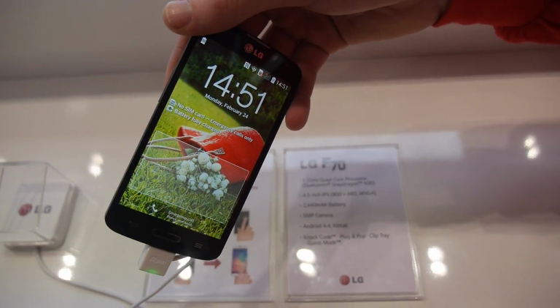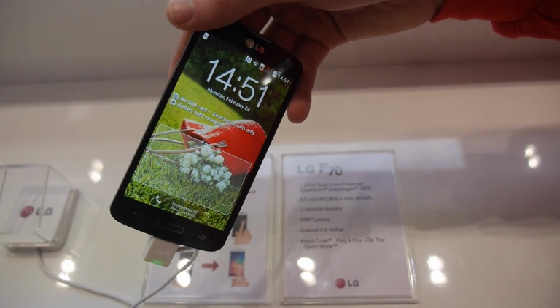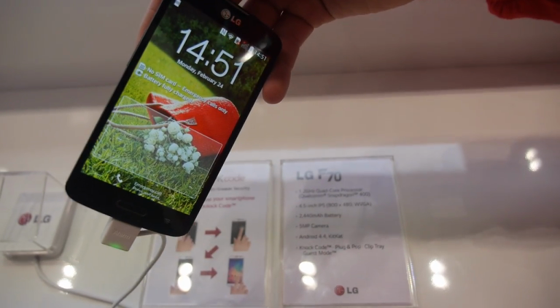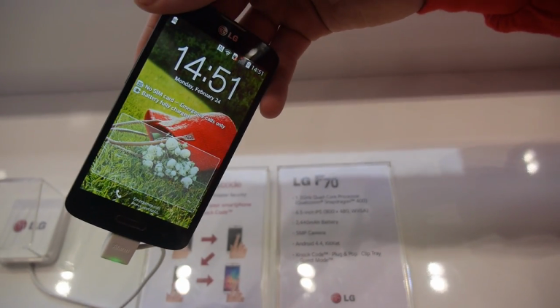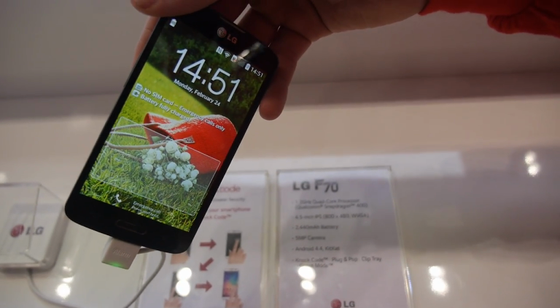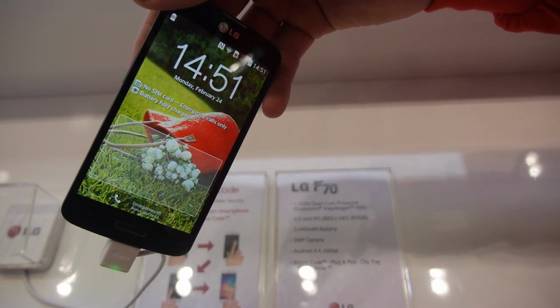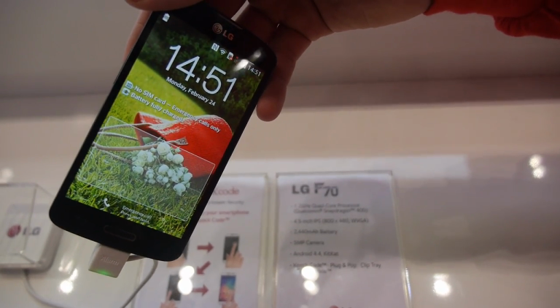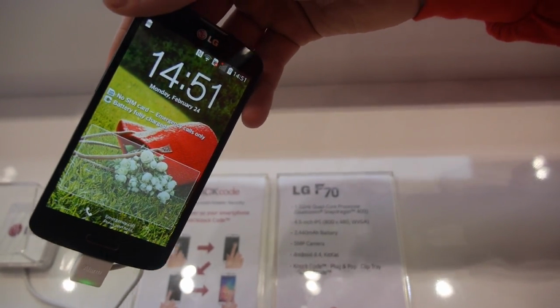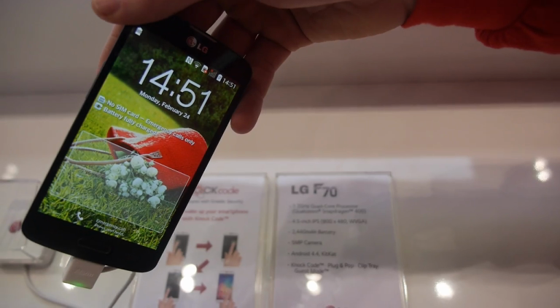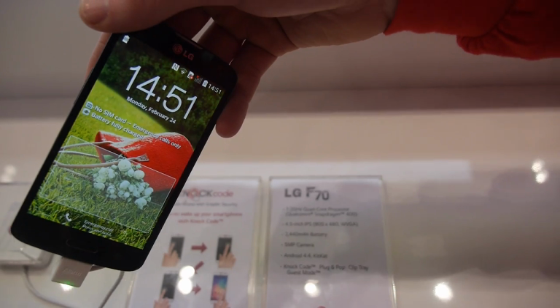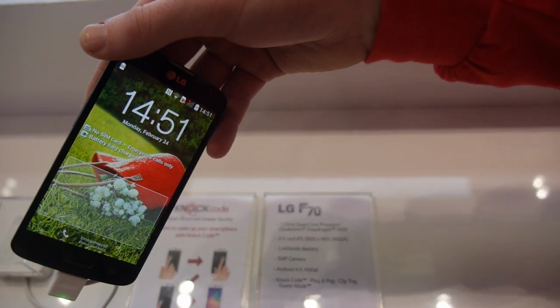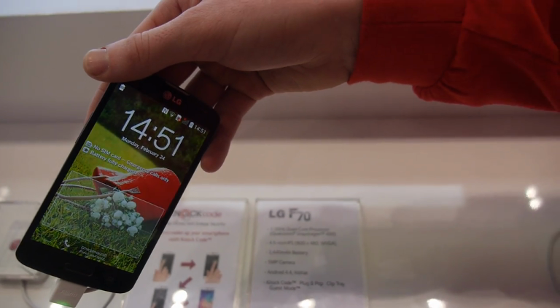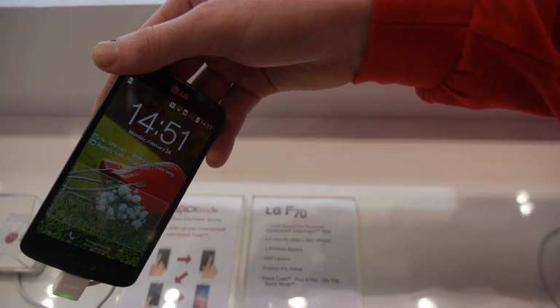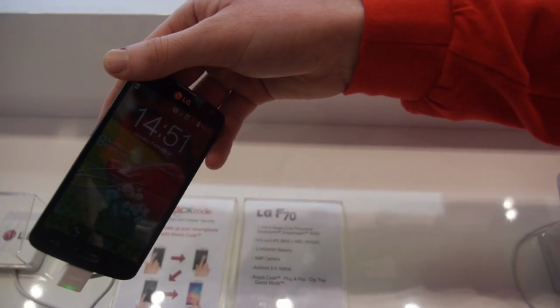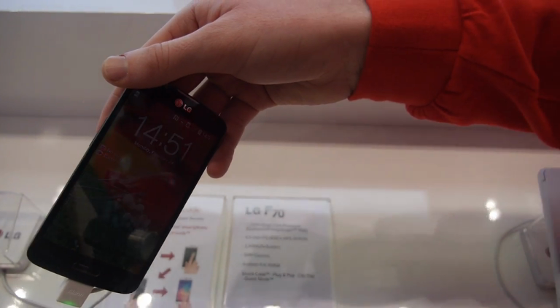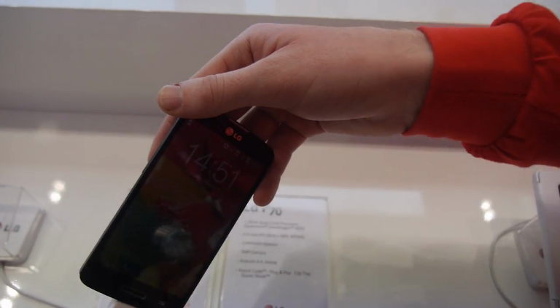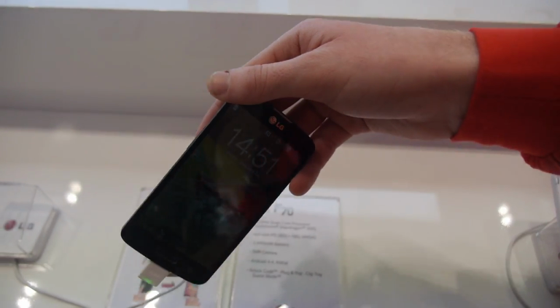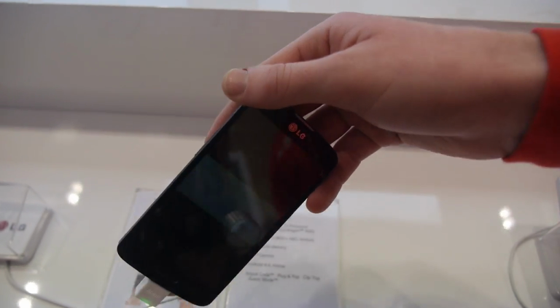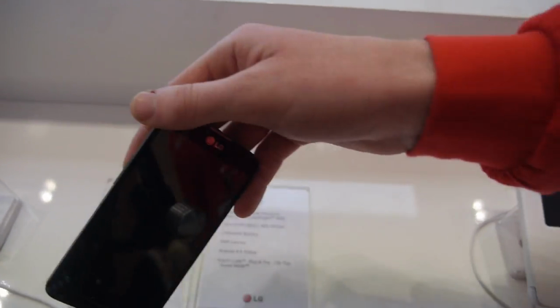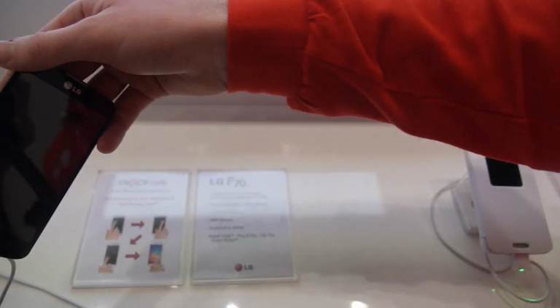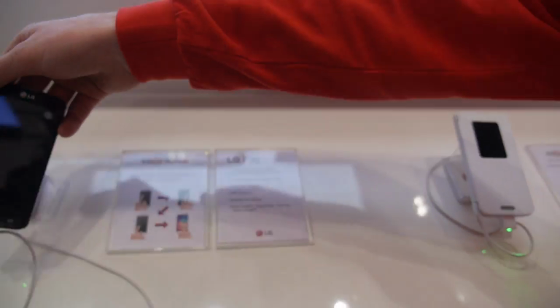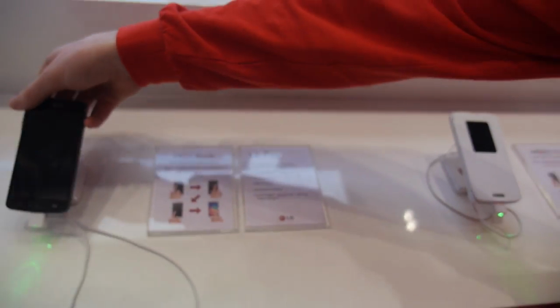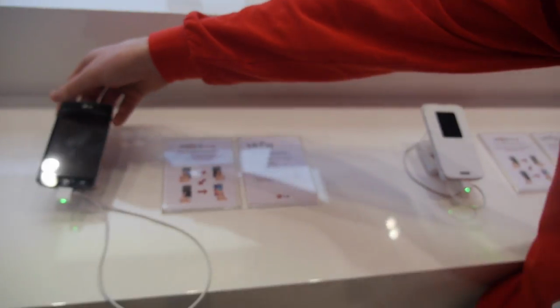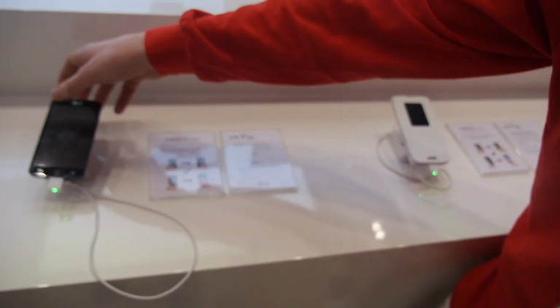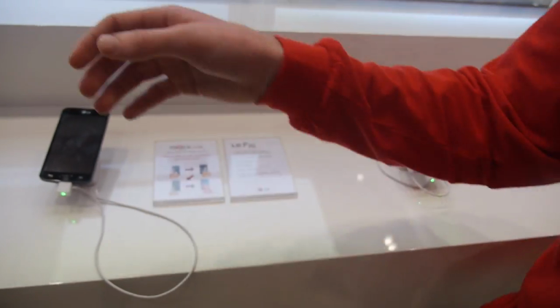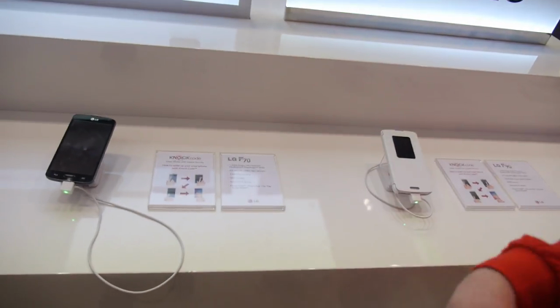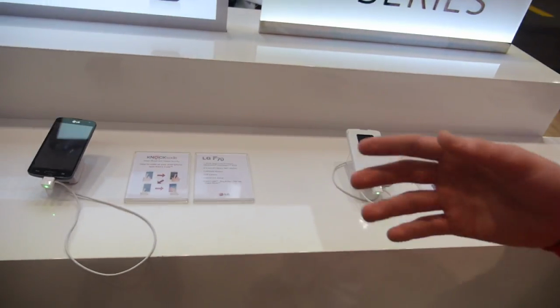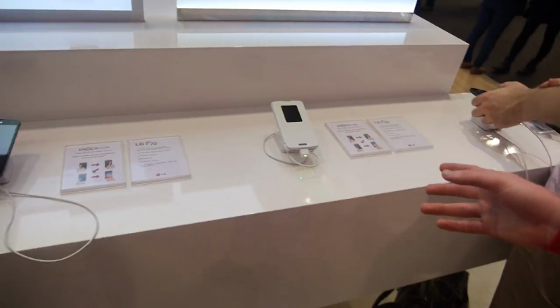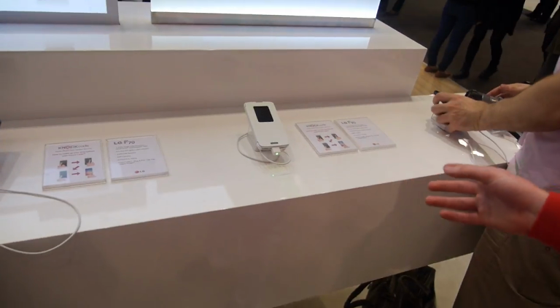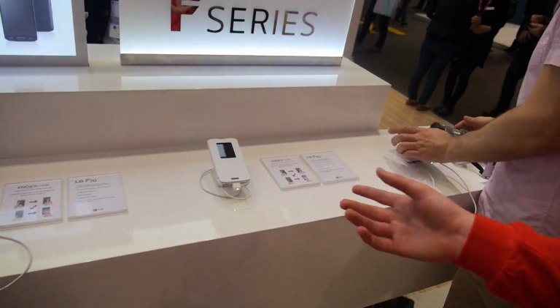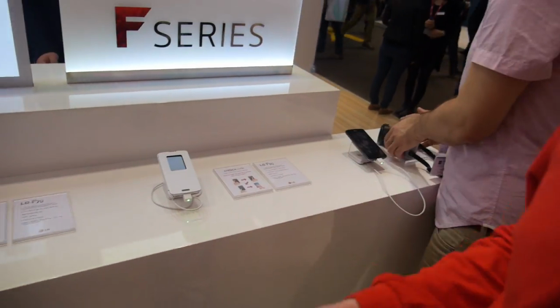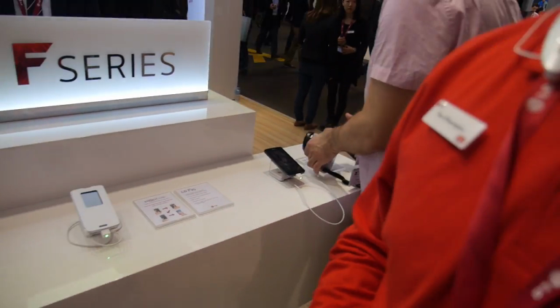Dual SIM? This unit is actually not dual SIM. Certain 3G ones are dual SIM because of market capabilities, but the 4G units are just single SIM.